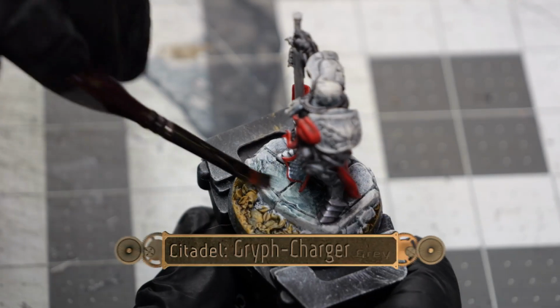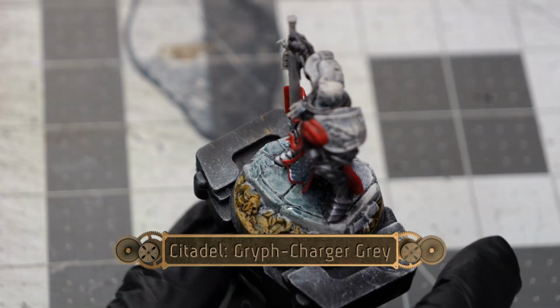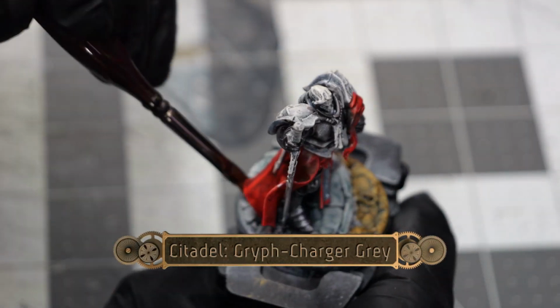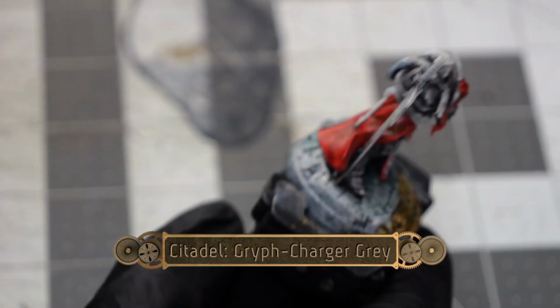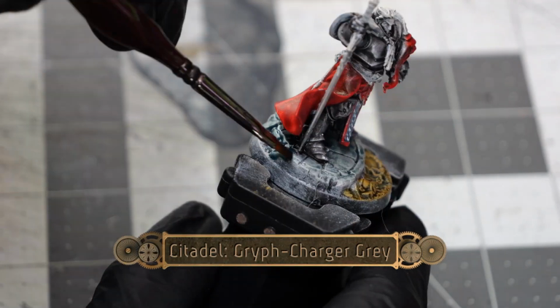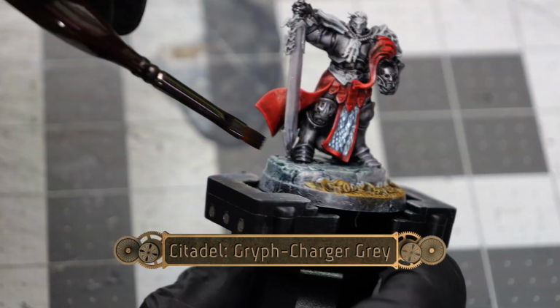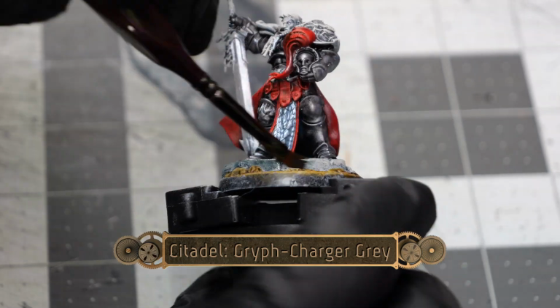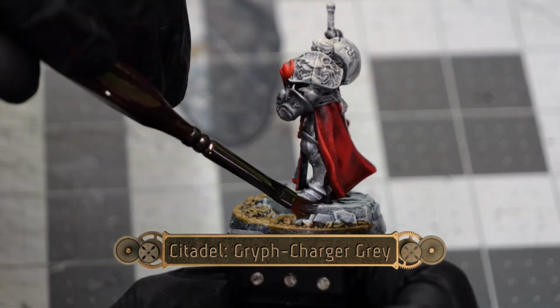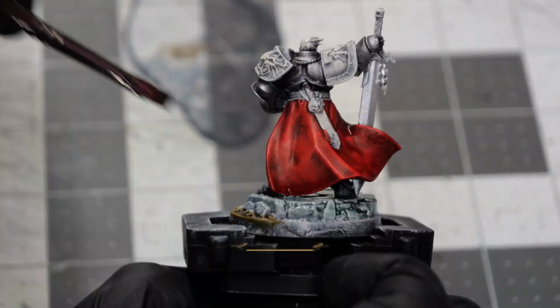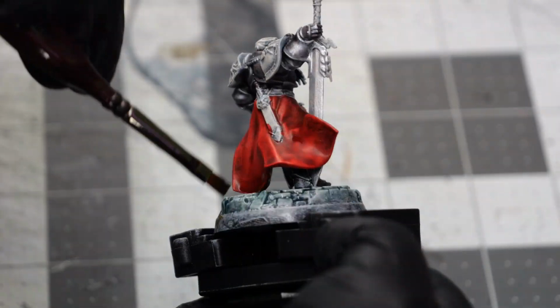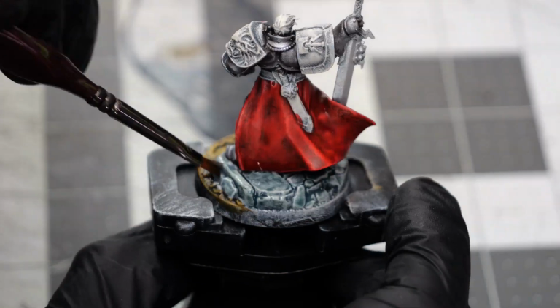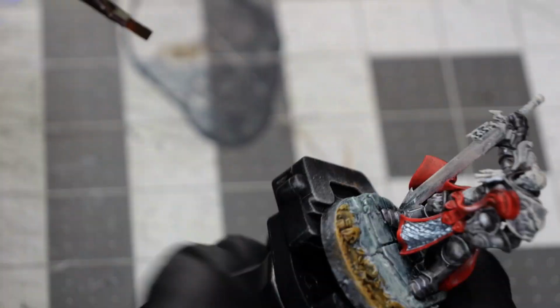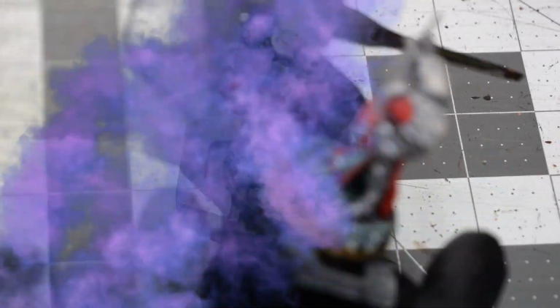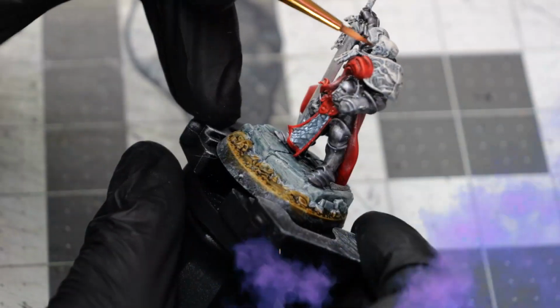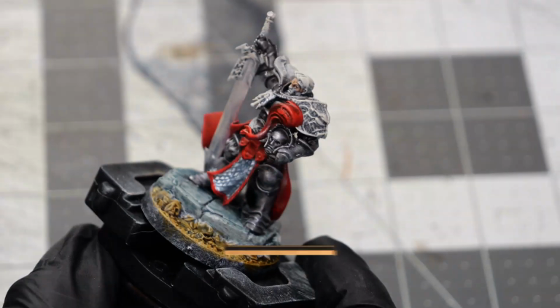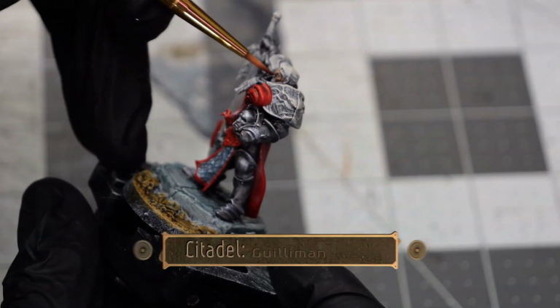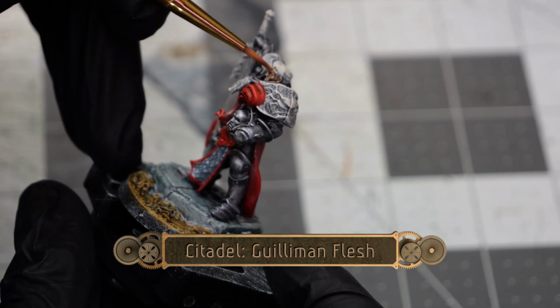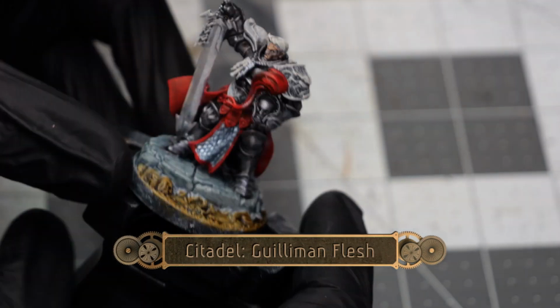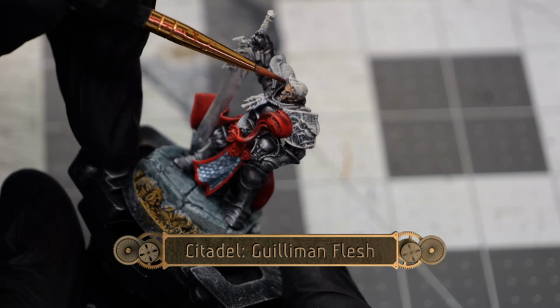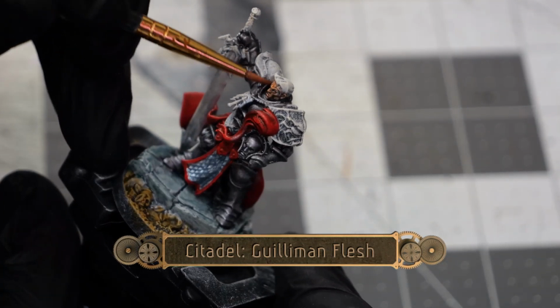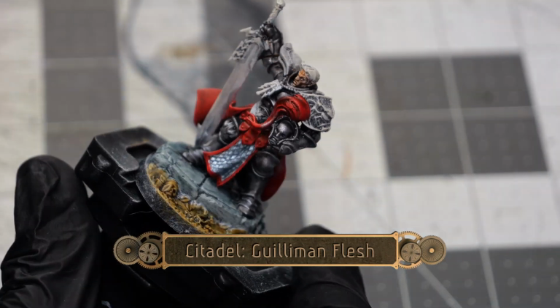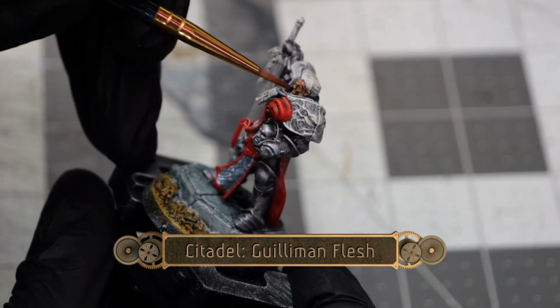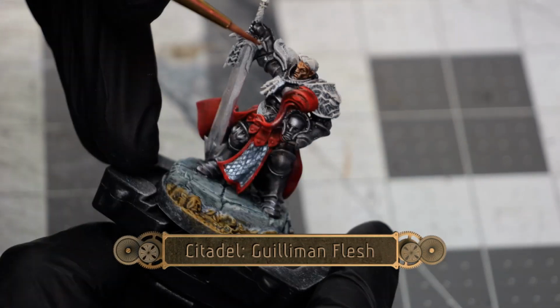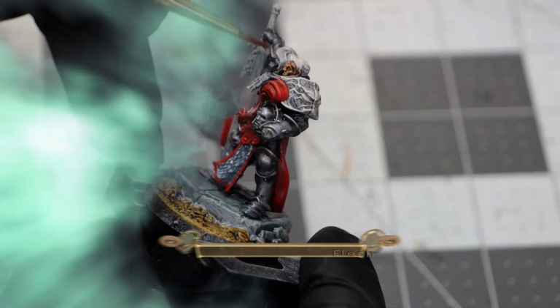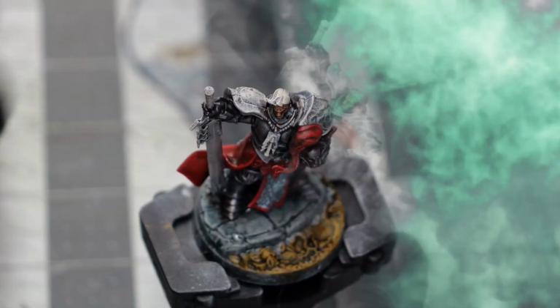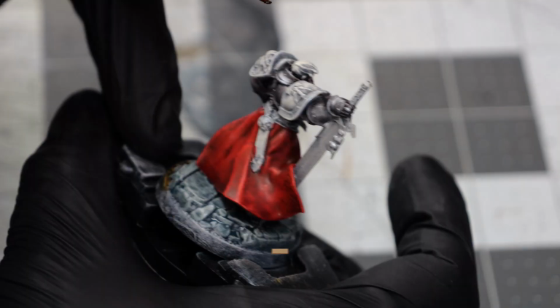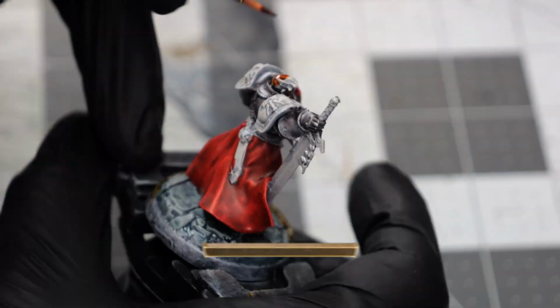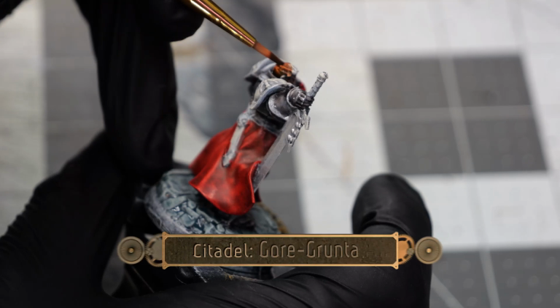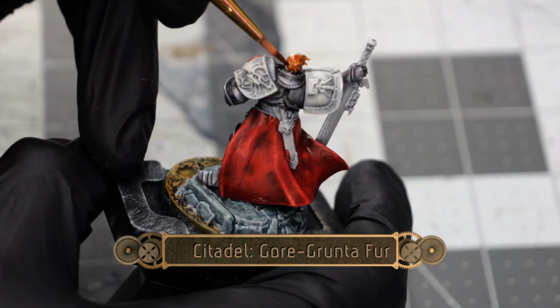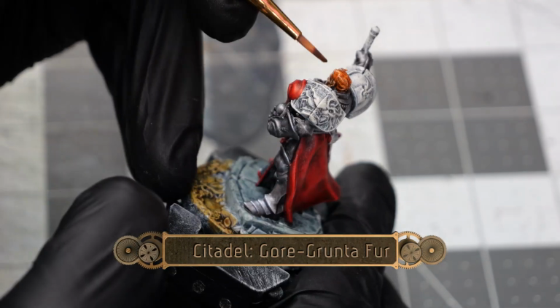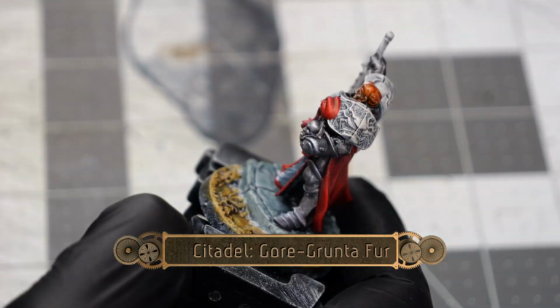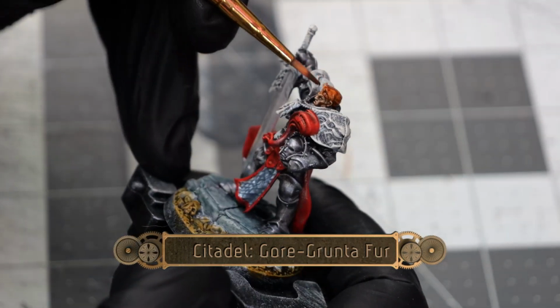Then I'm going to do a light coating of Griff Charger Gray over all of the stonework on the base. Next I'll use Gilman Flesh for the face tones, and follow it up with some Gorr Grunt of Fur for the hair.